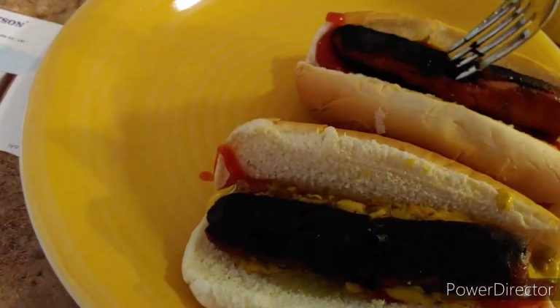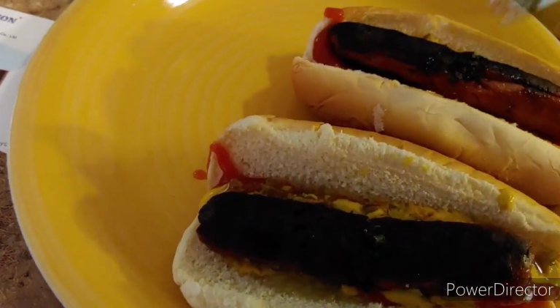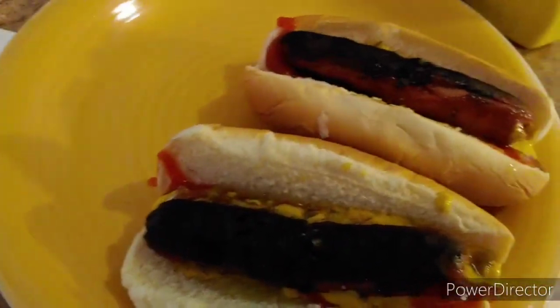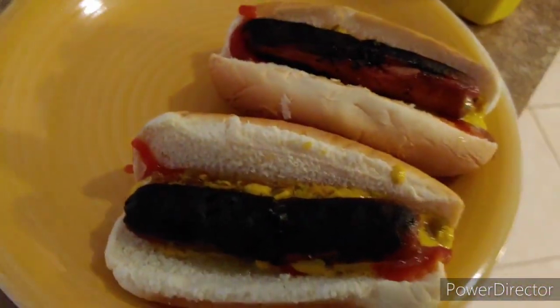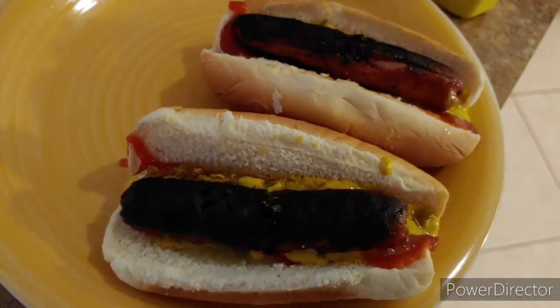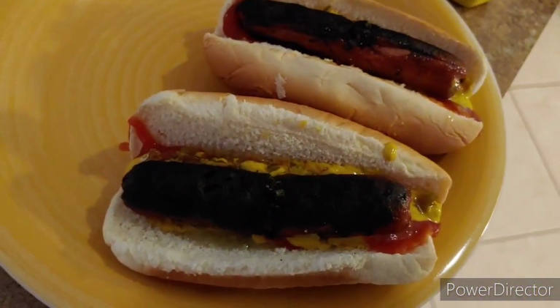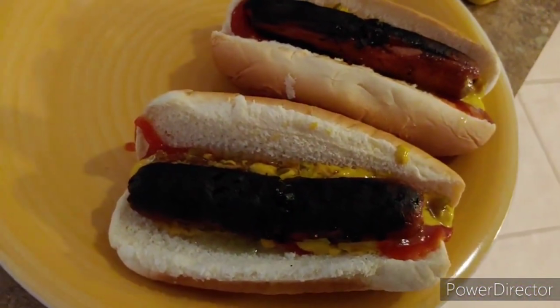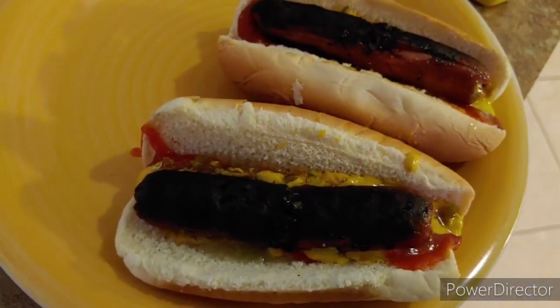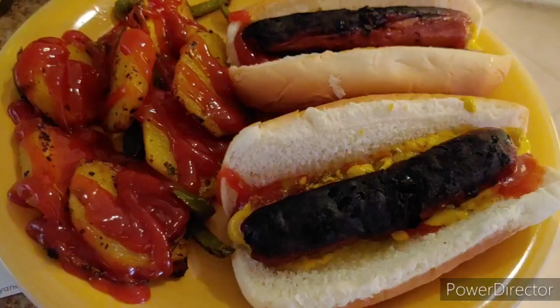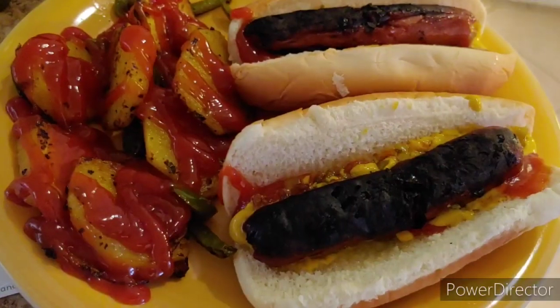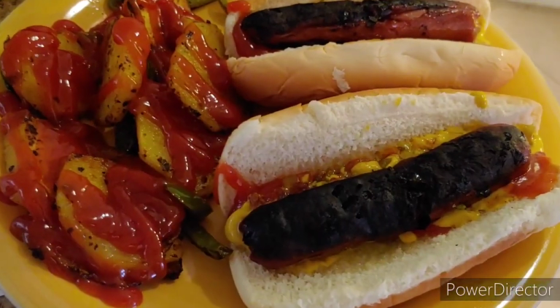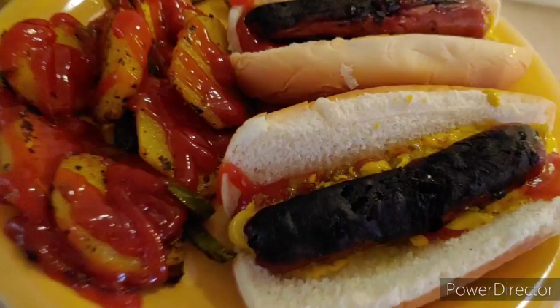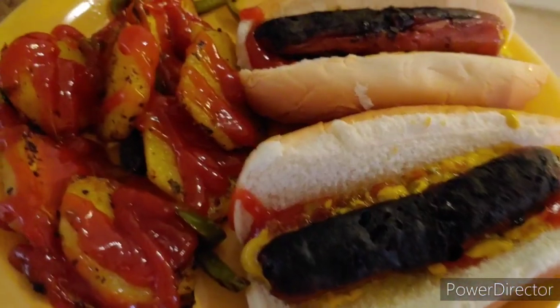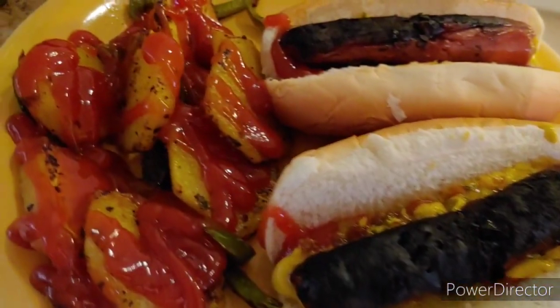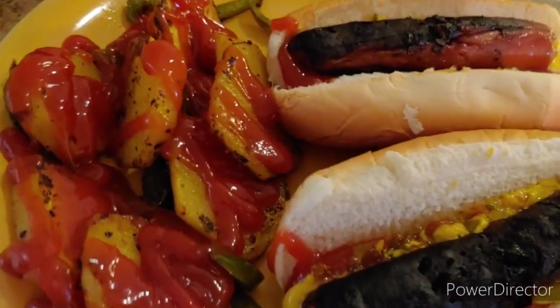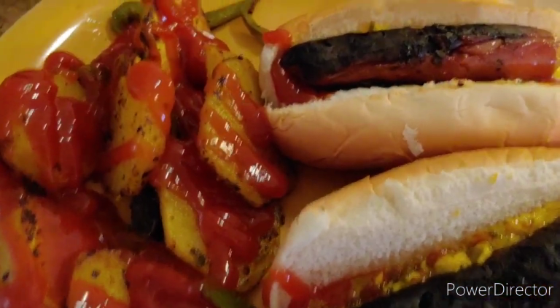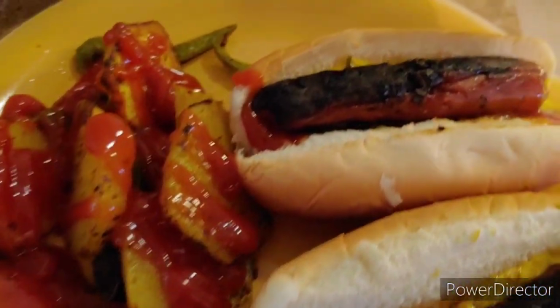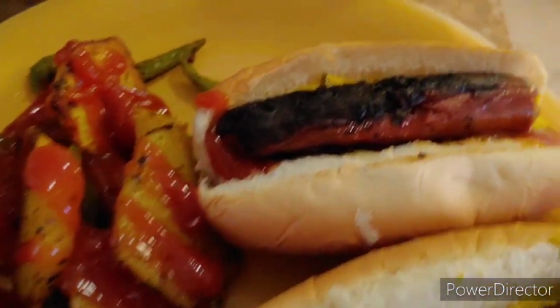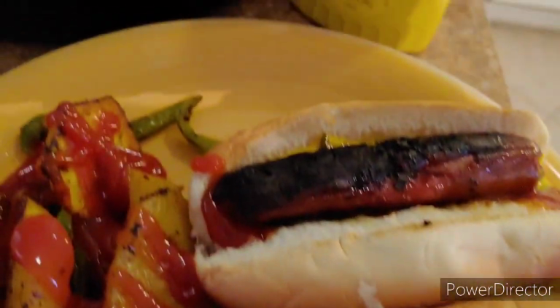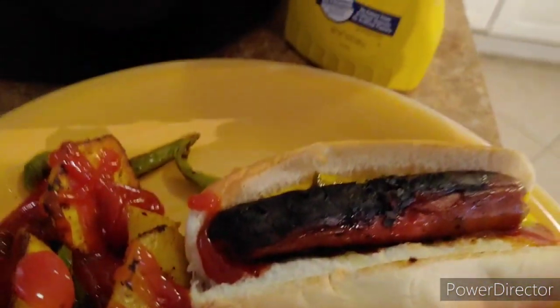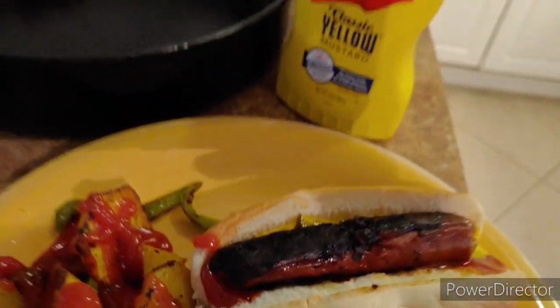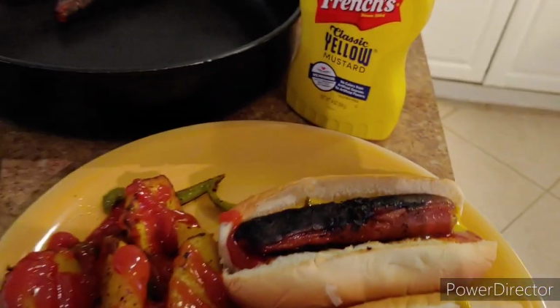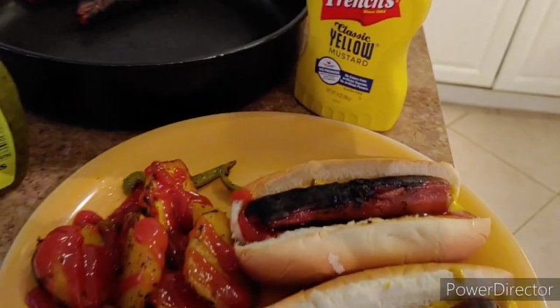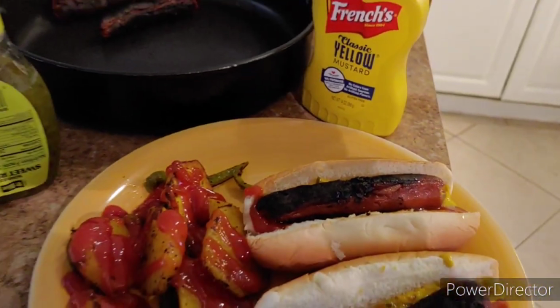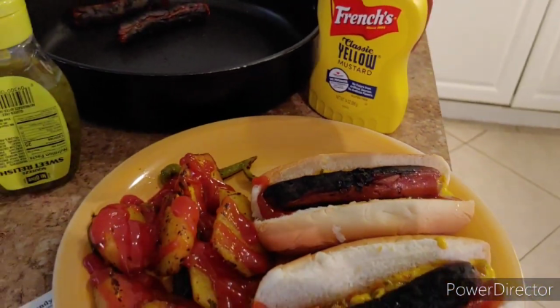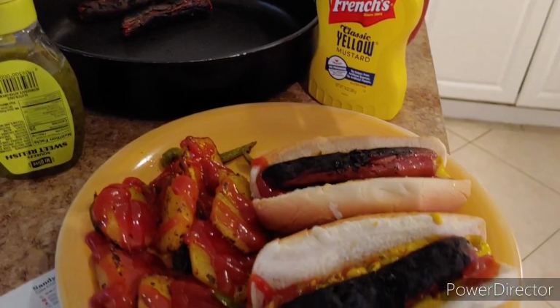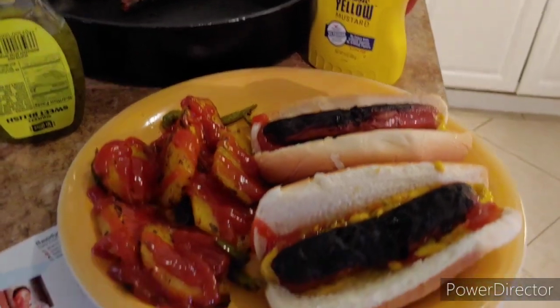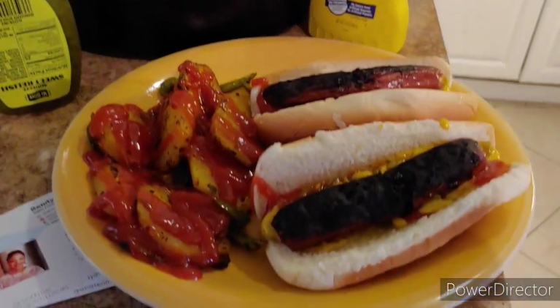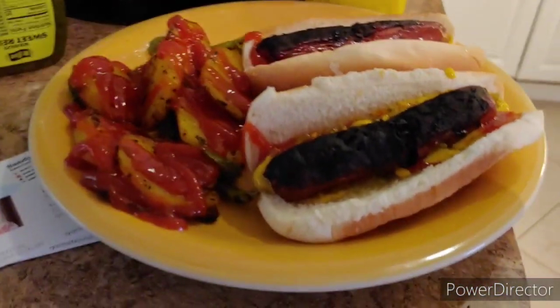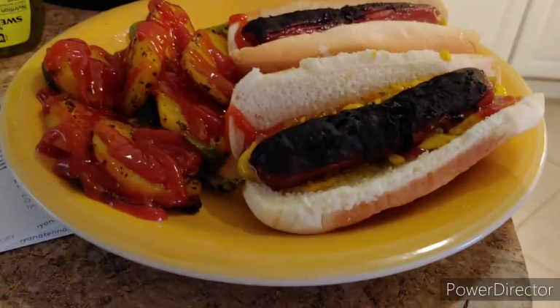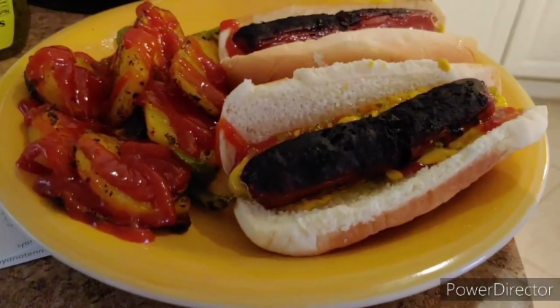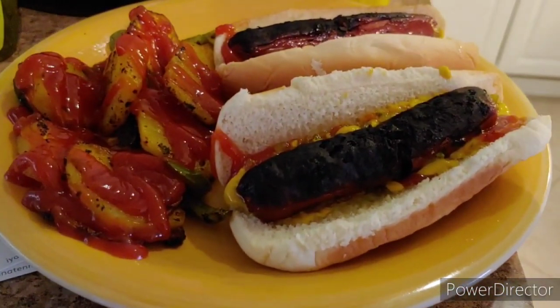Do you like your hot dogs this burnt? I am upset — I have a light skin inside — but it was so good. I added some home fries to this. Not sure if I can stop eating like this. See you when I see you.